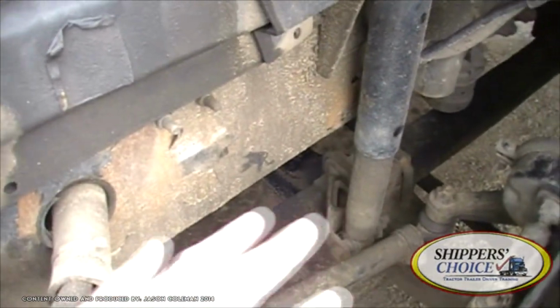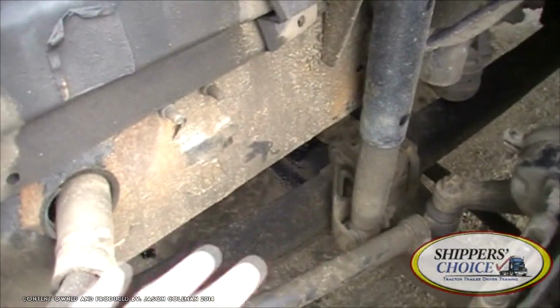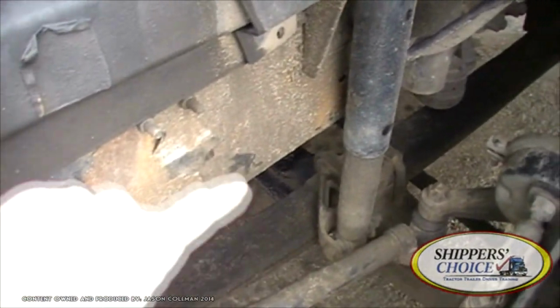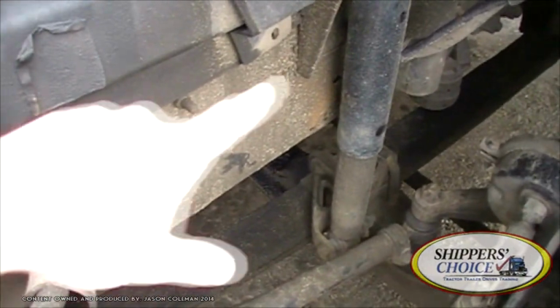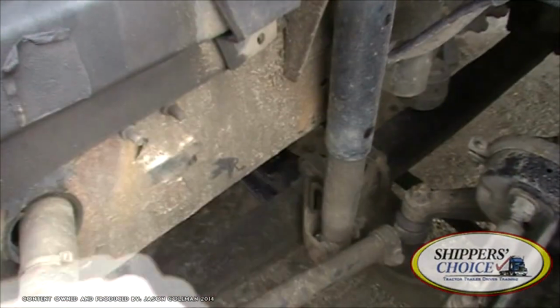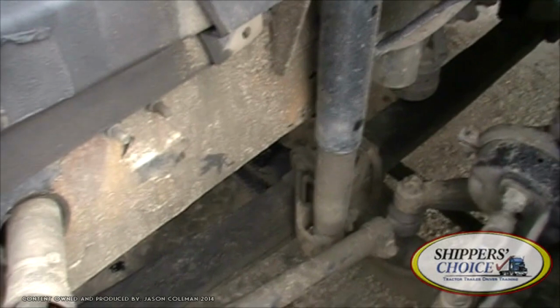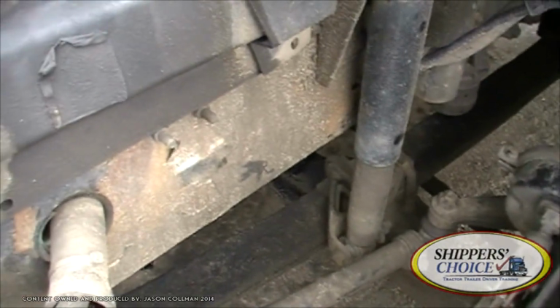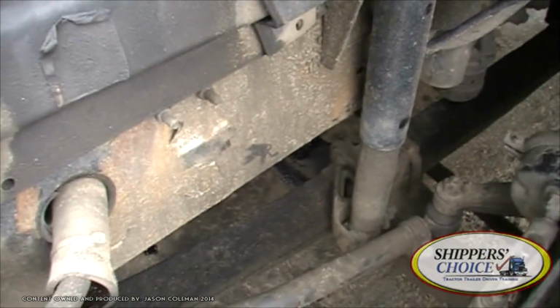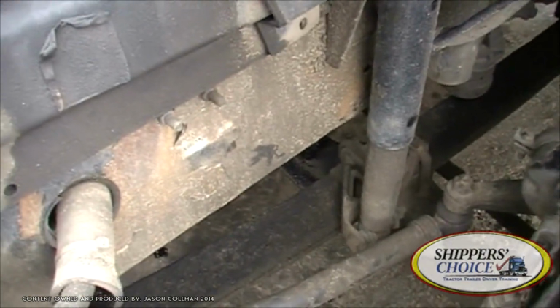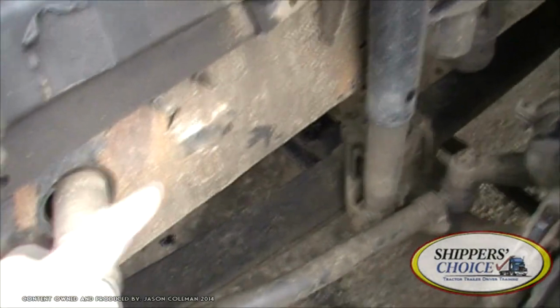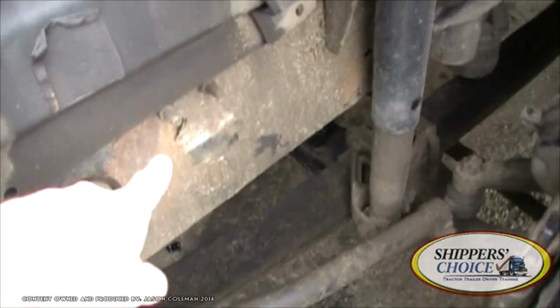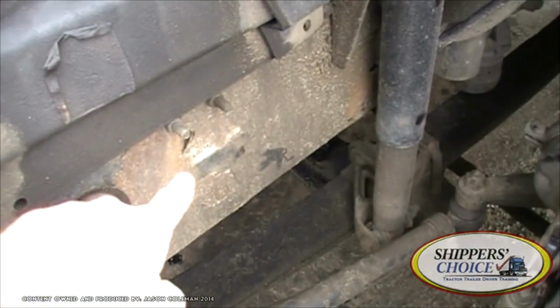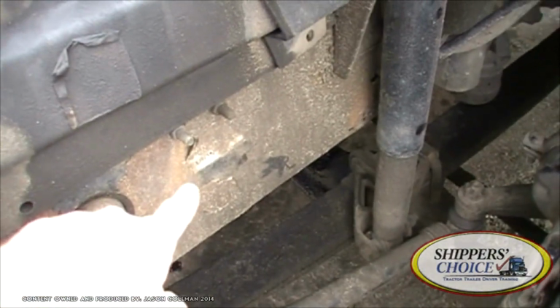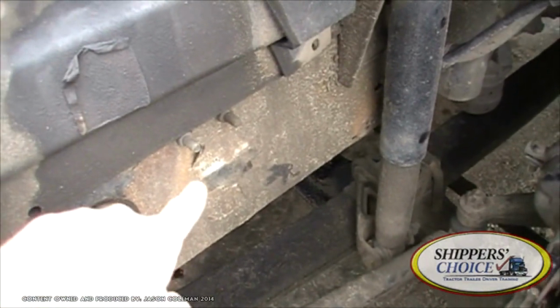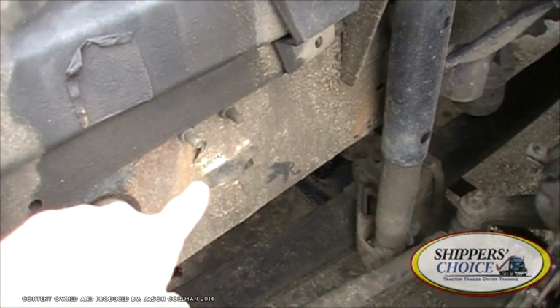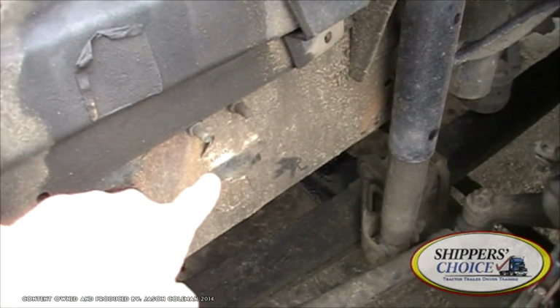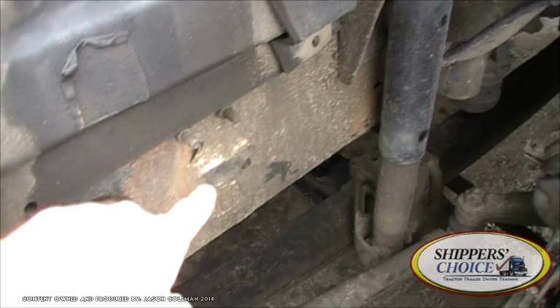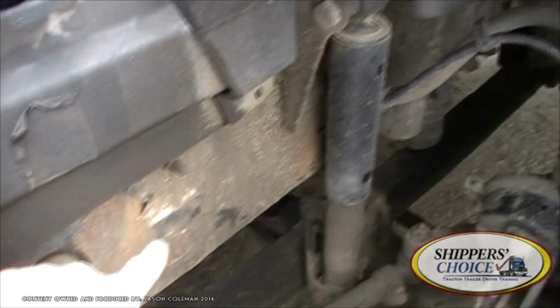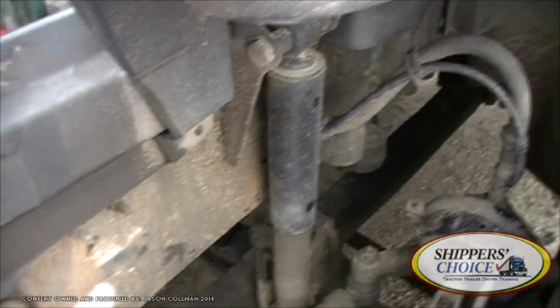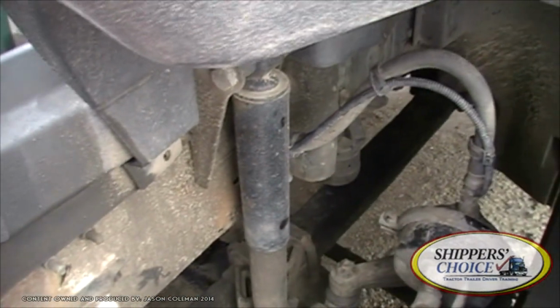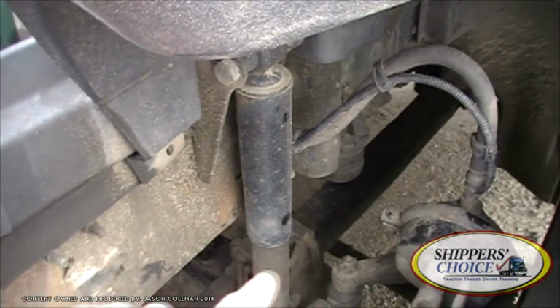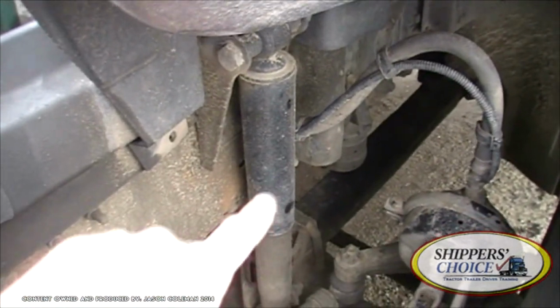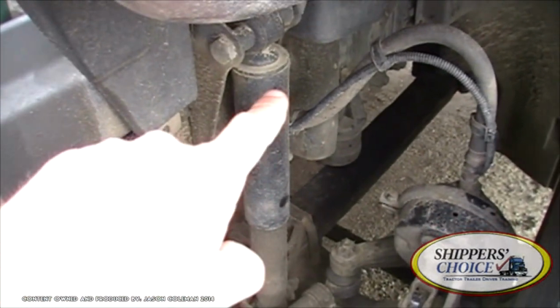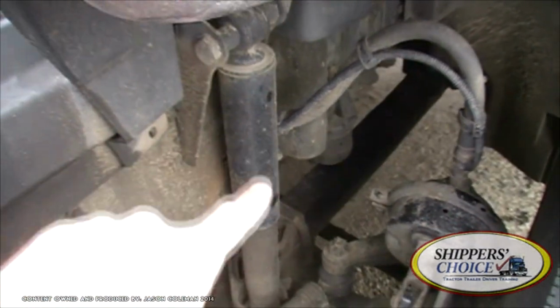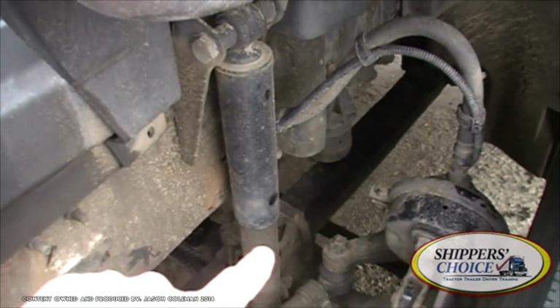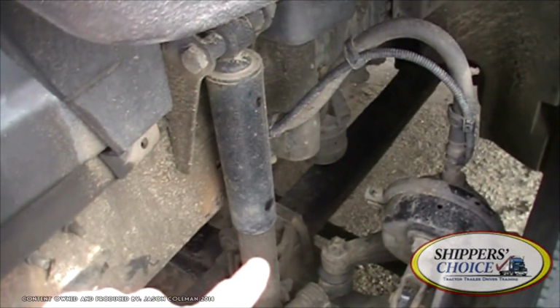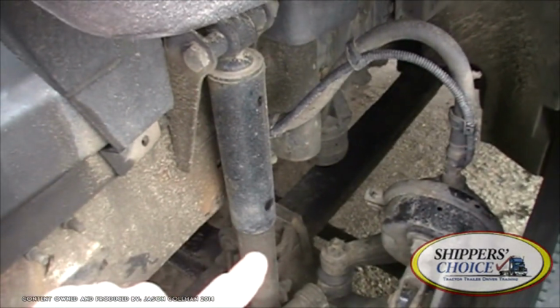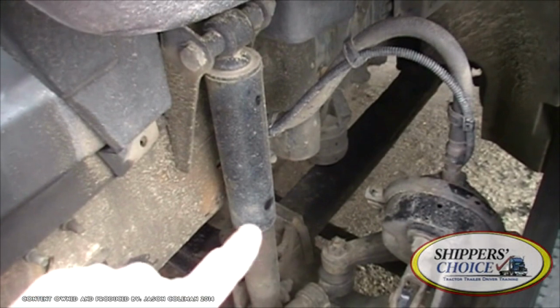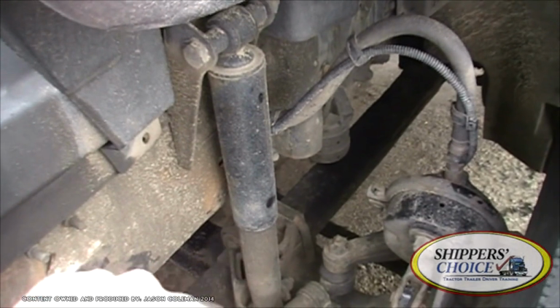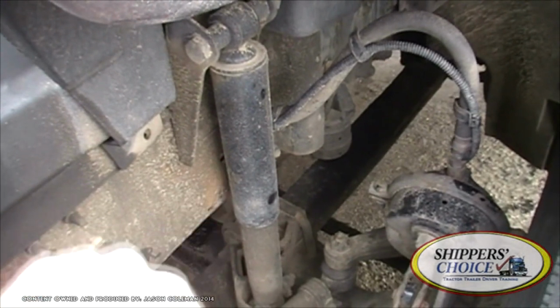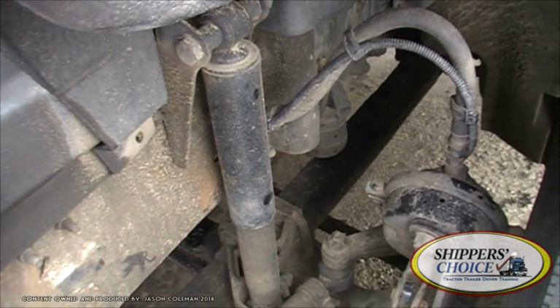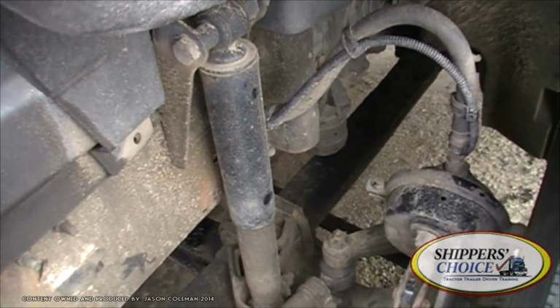That's our steering linkage. We're going to get into our frame and suspension. Checking our frame — it's not cracked, bent, or broken. No illegal holes or unauthorized welds. My shock absorber is not cracked, bent, or broken. All bolts are present, and I don't see any leaks.